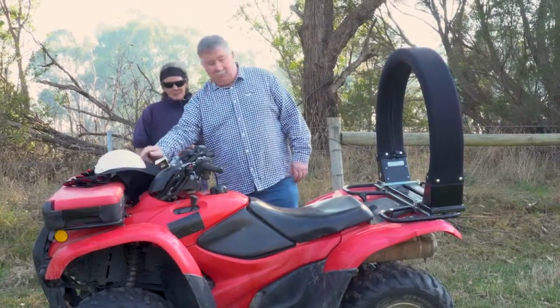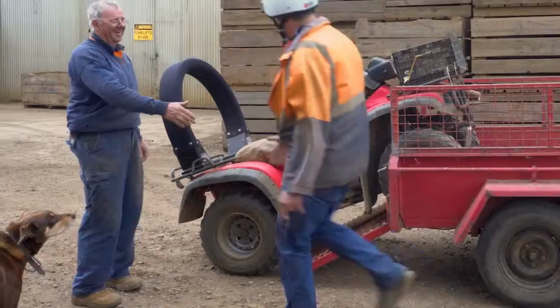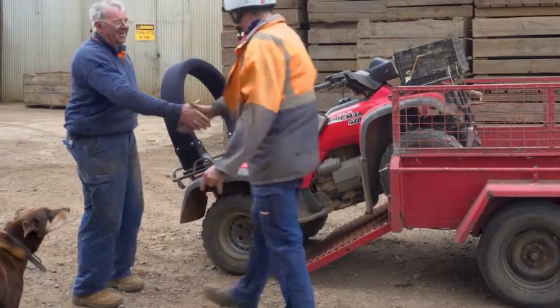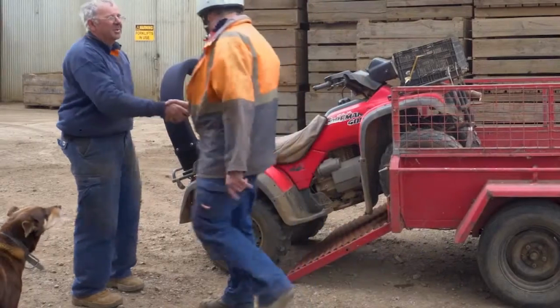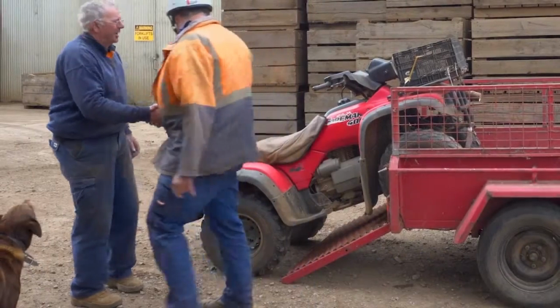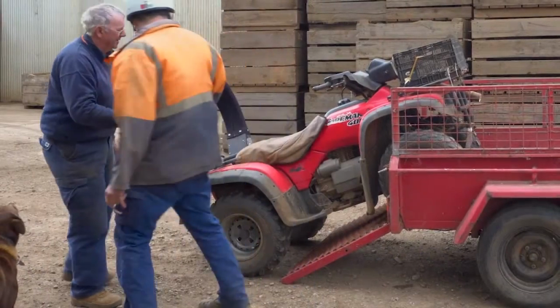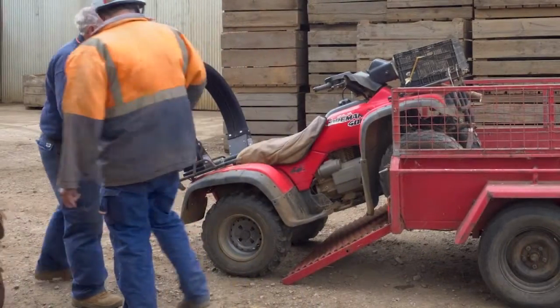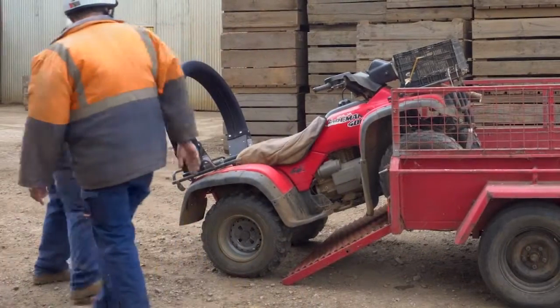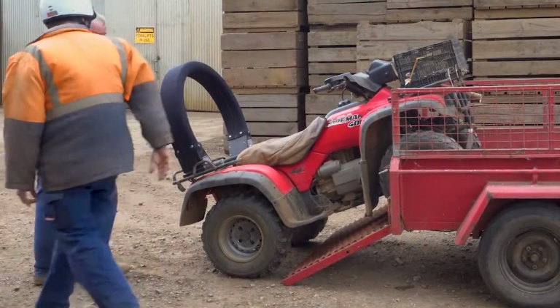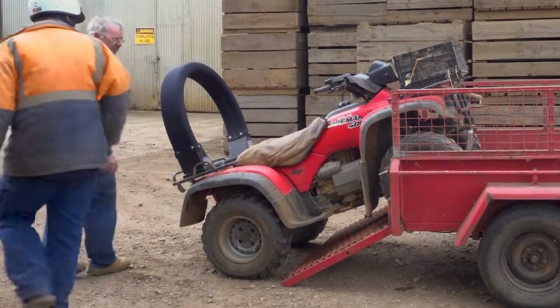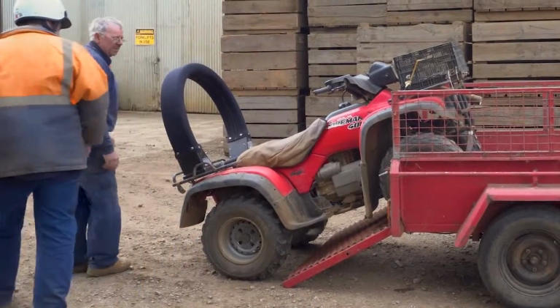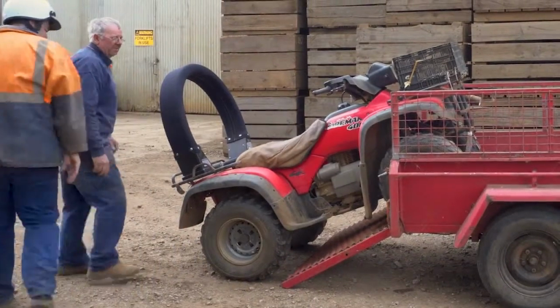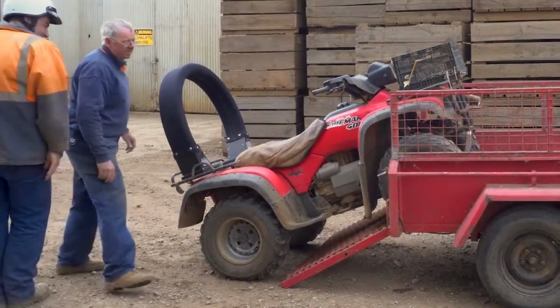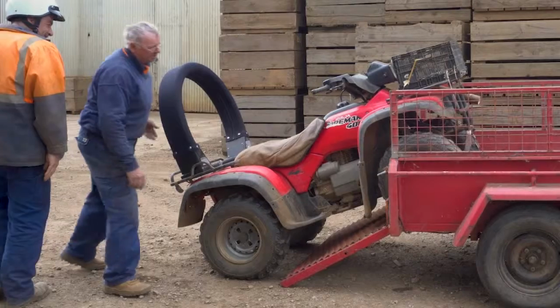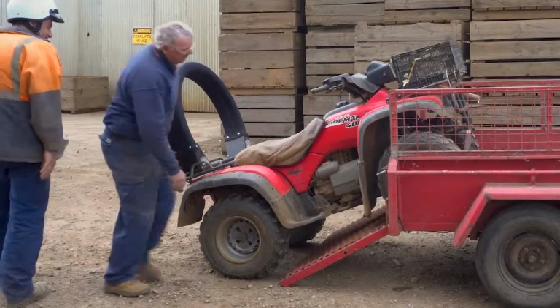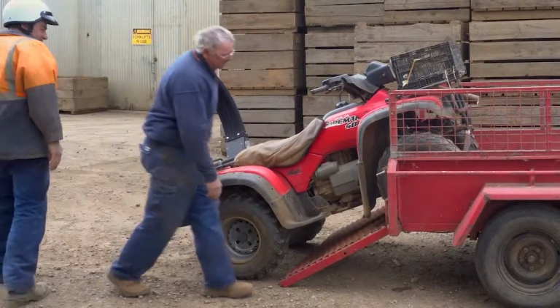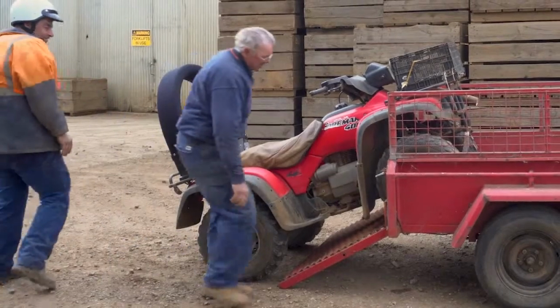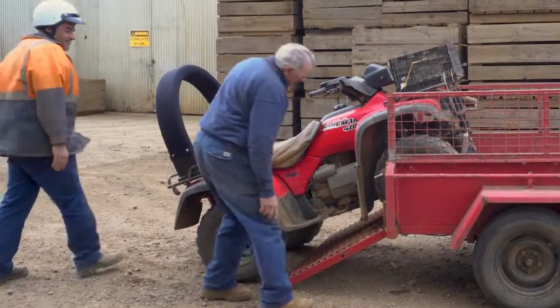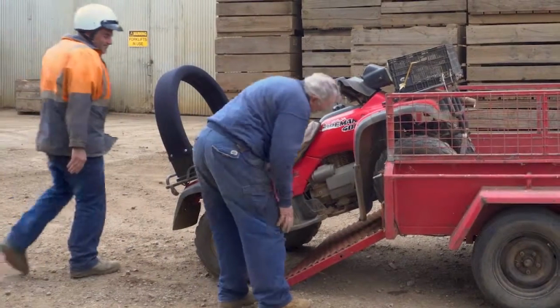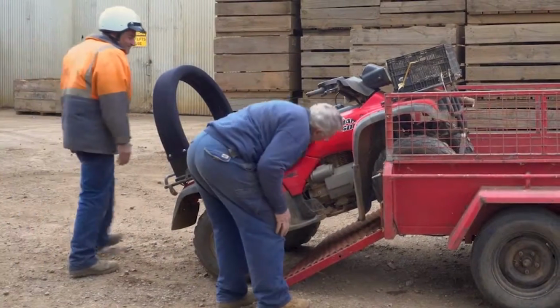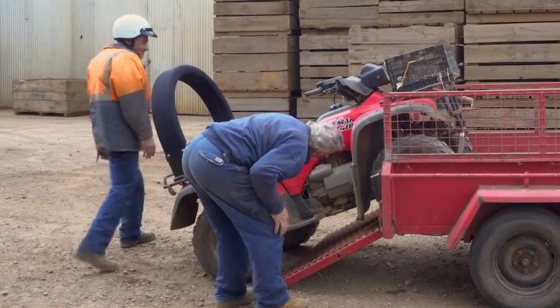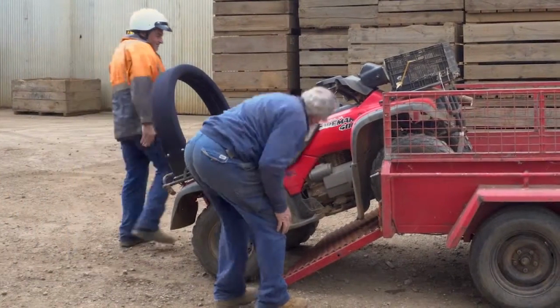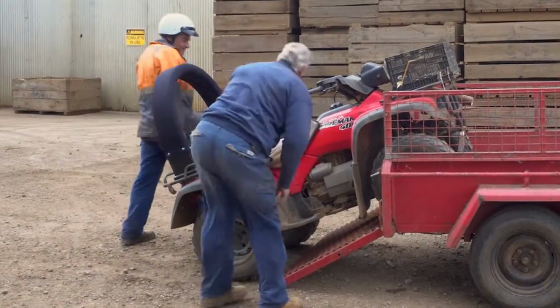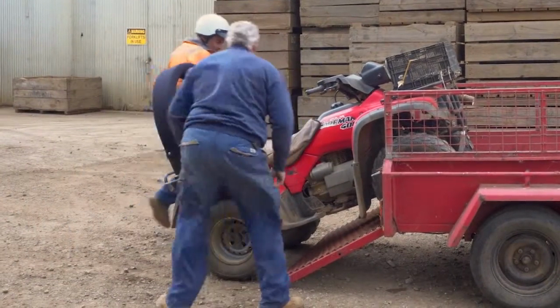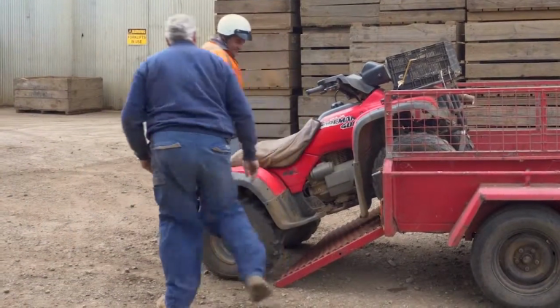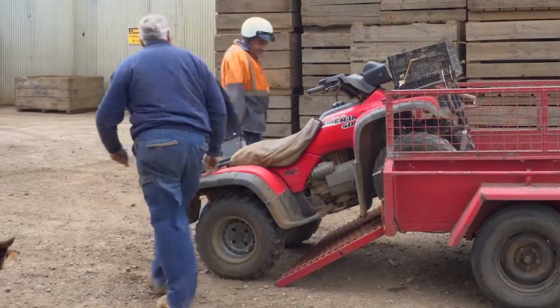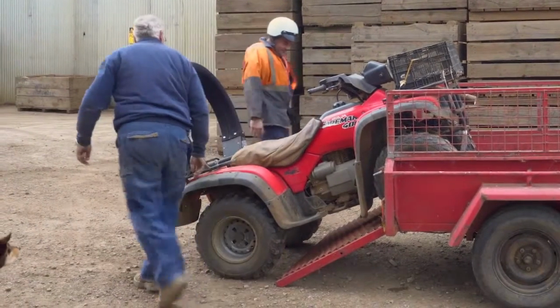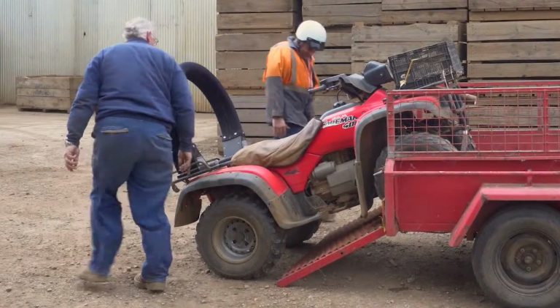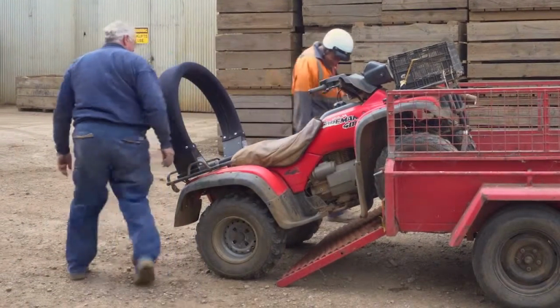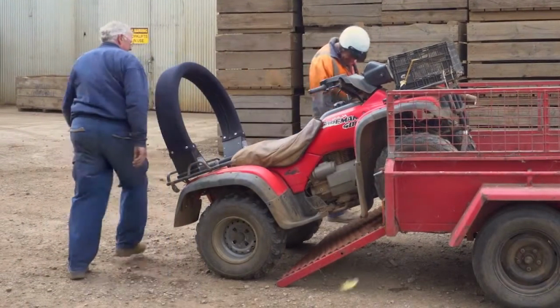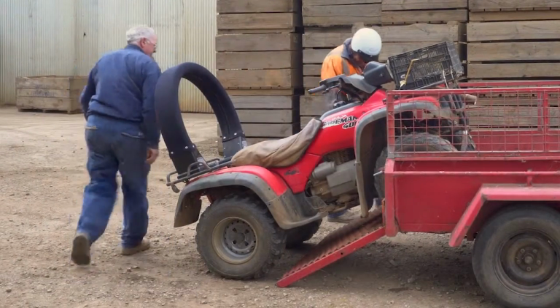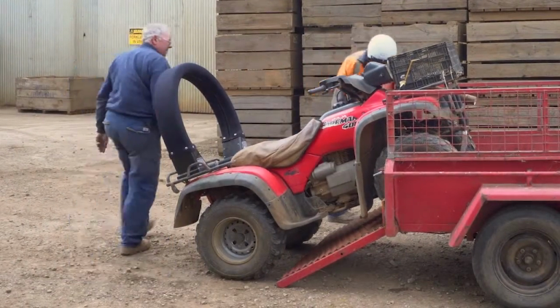If a contractor is bringing their own quad bike into your workplace, you should ask if they have systems in place to ensure safe quad bike operation.